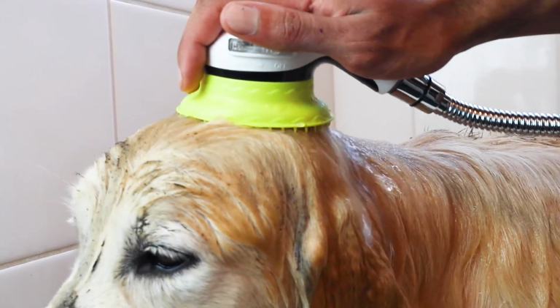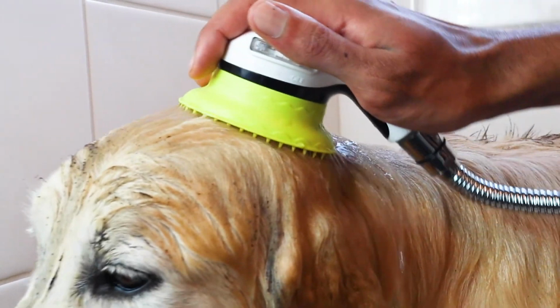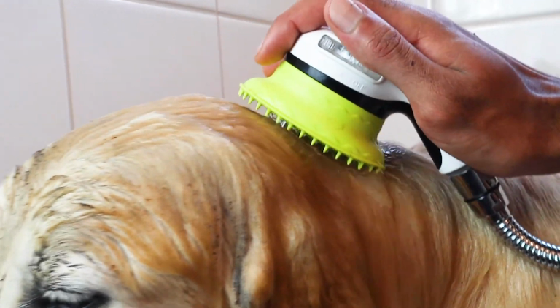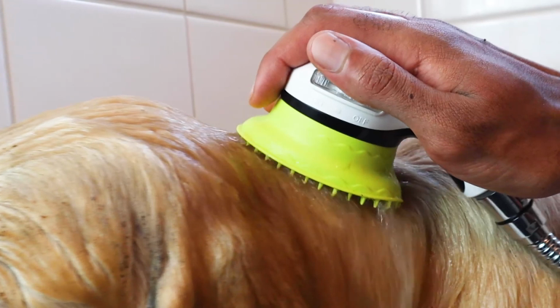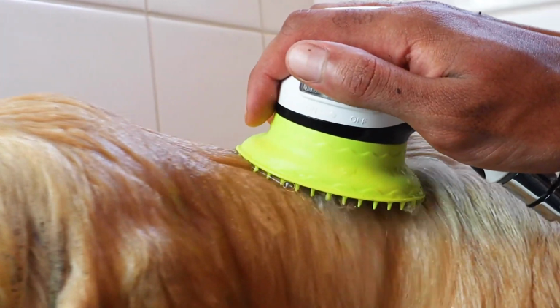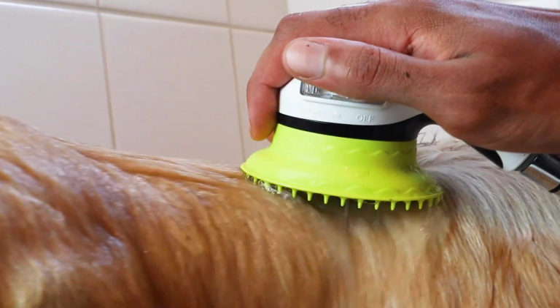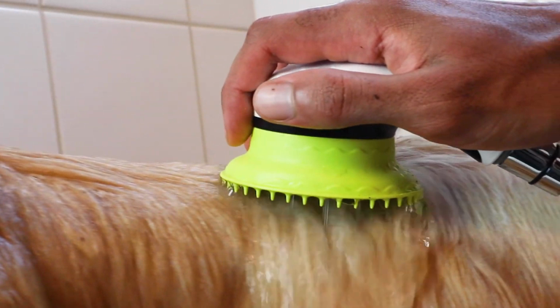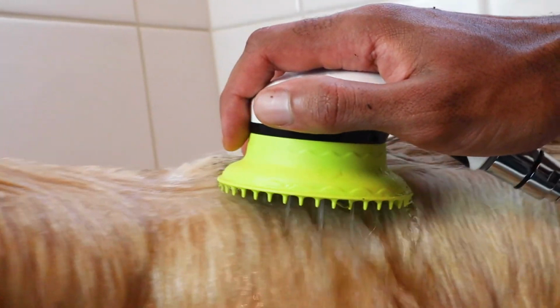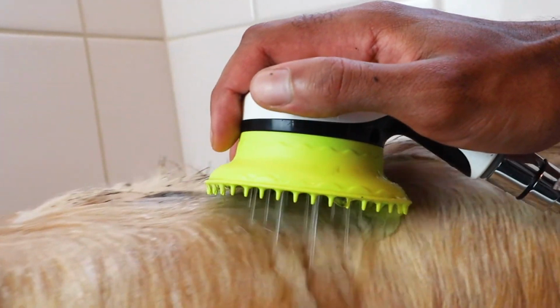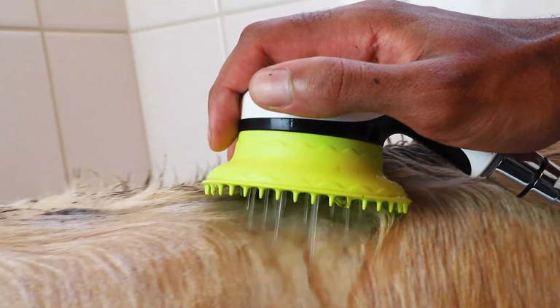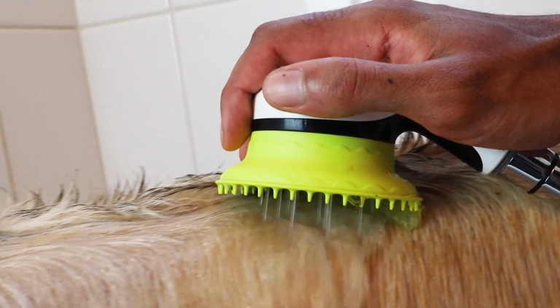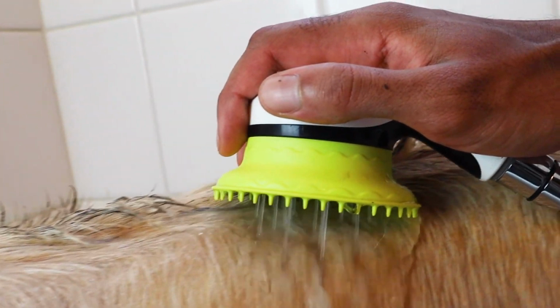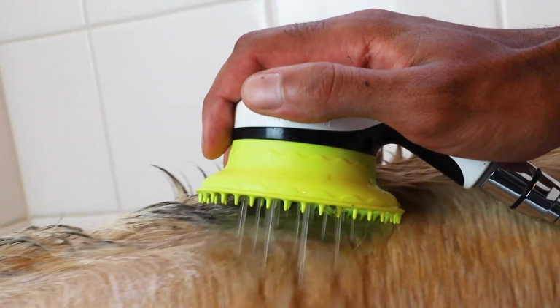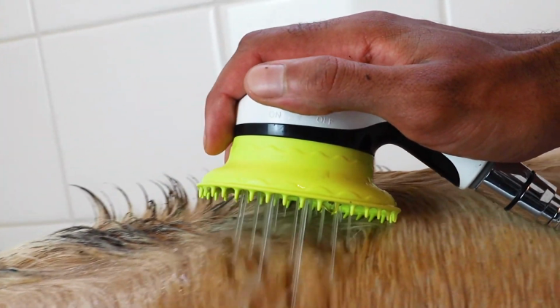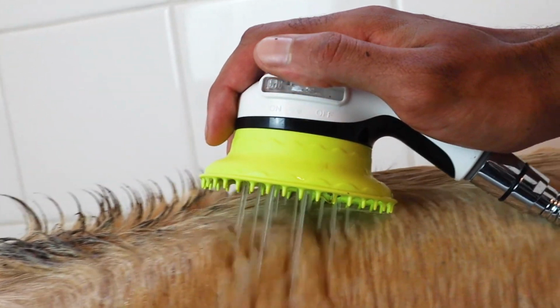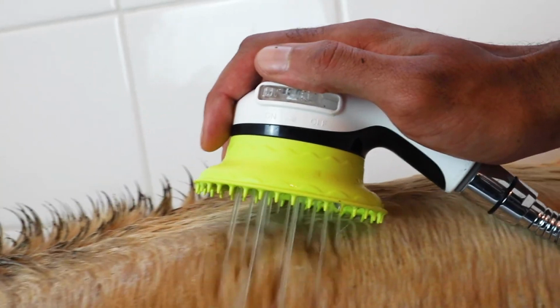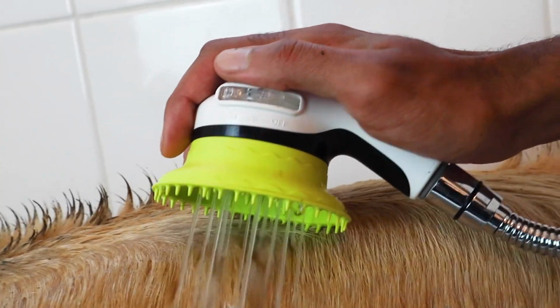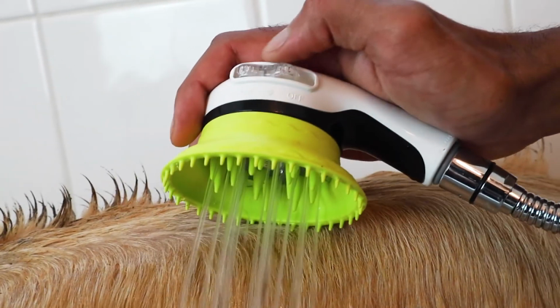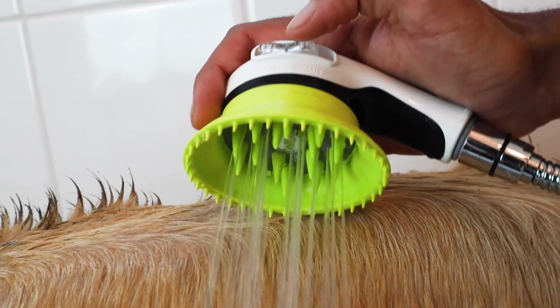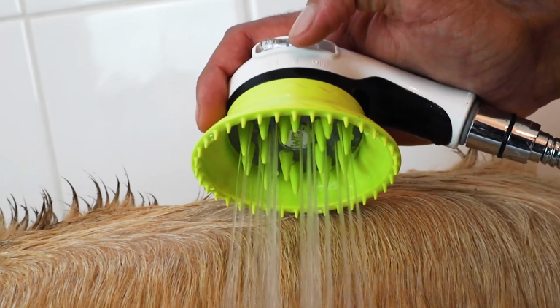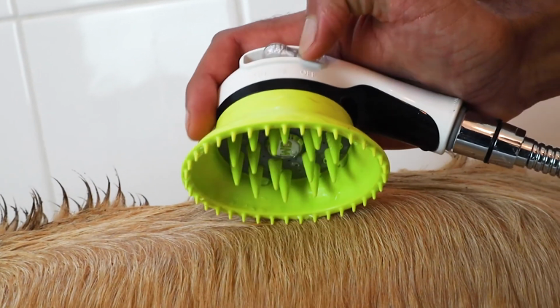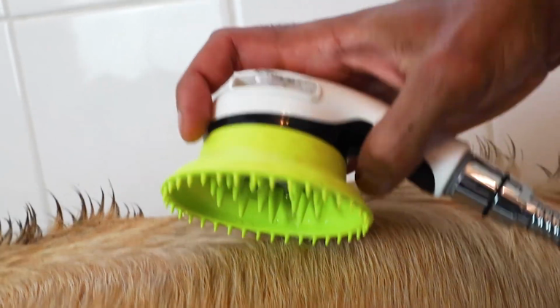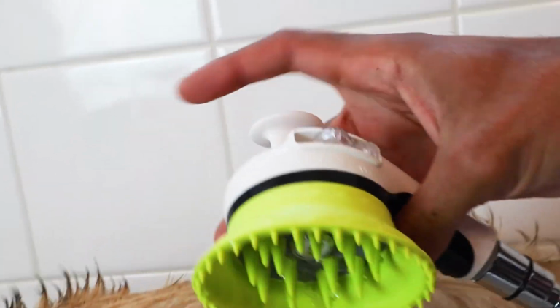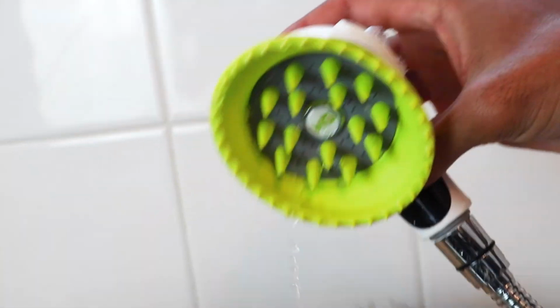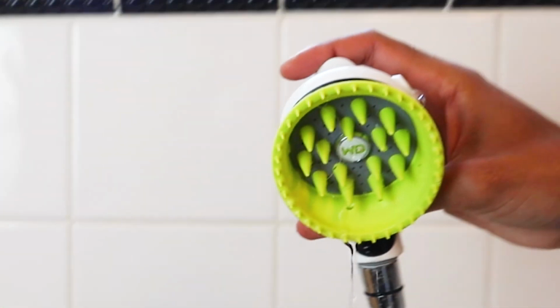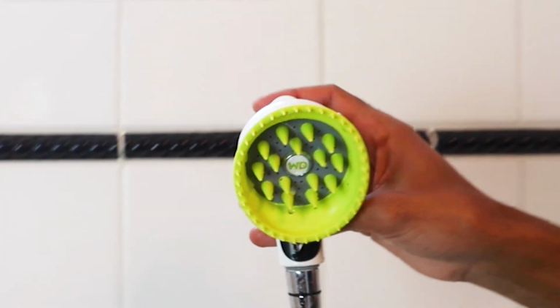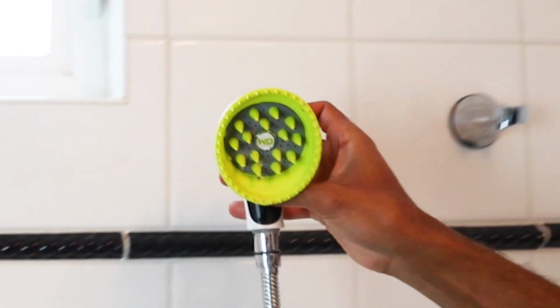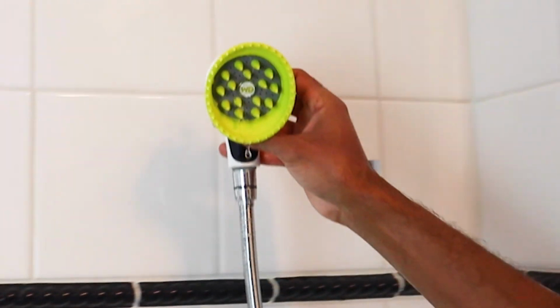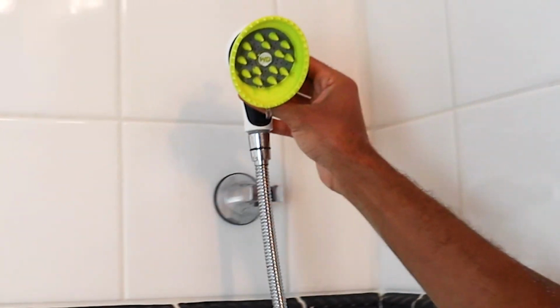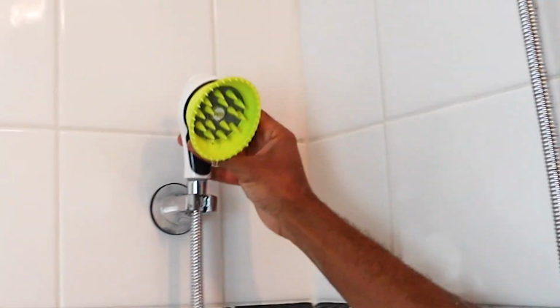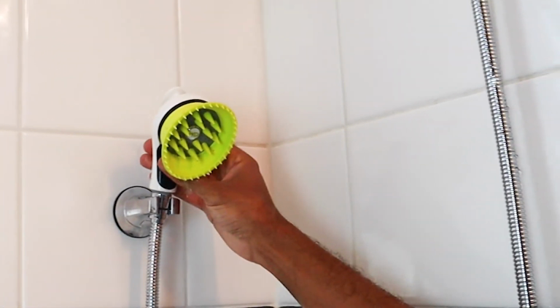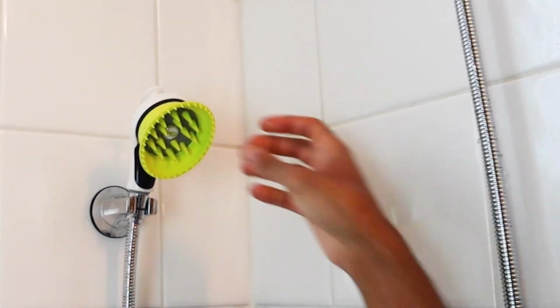All of our specialized kits come with our patented rubber dog washing brush with Splash Shield, allowing you to shield water from sensitive areas and keep yourself dry. And with an on/off switch built into the brush, it's easy to control water flow and free up an extra hand.